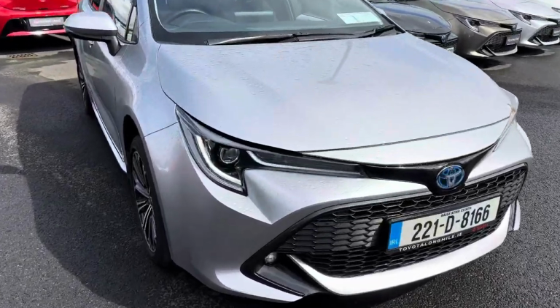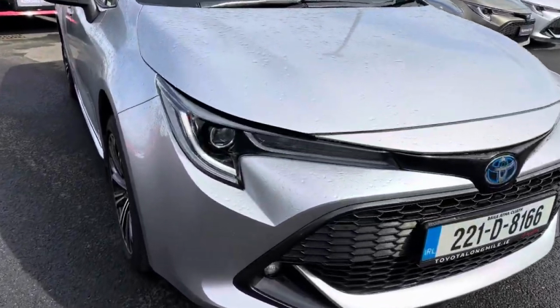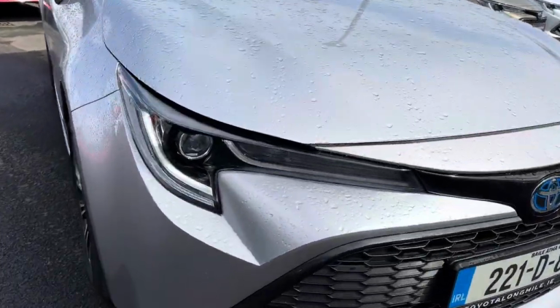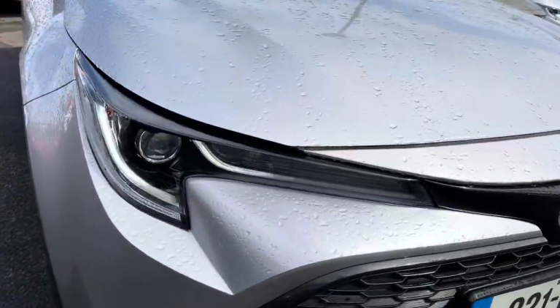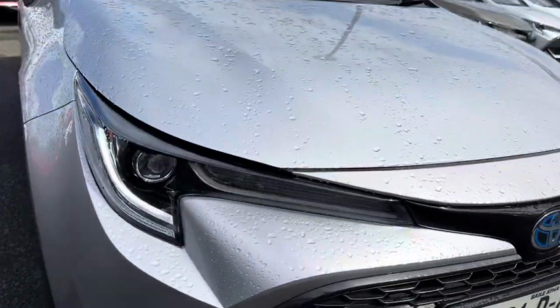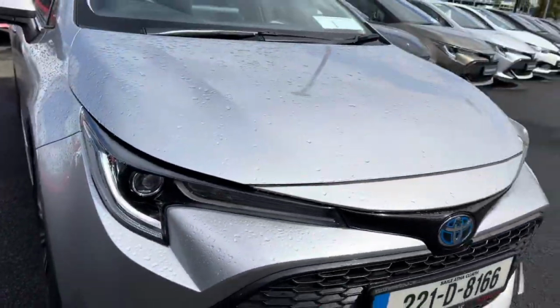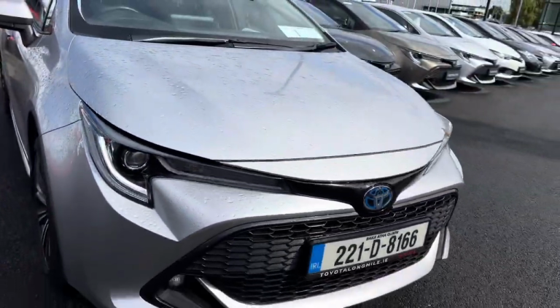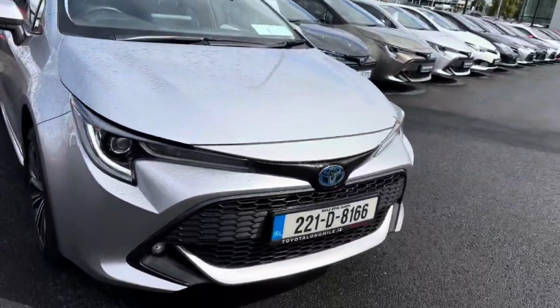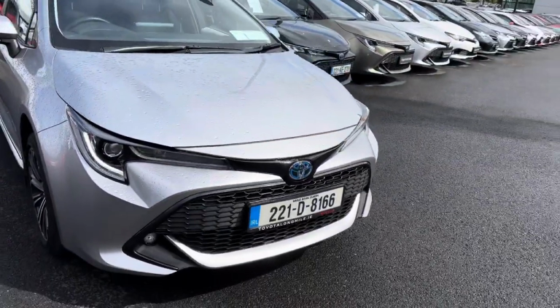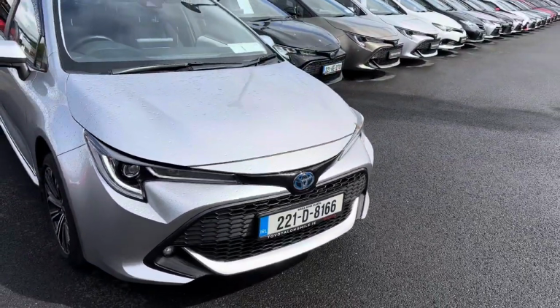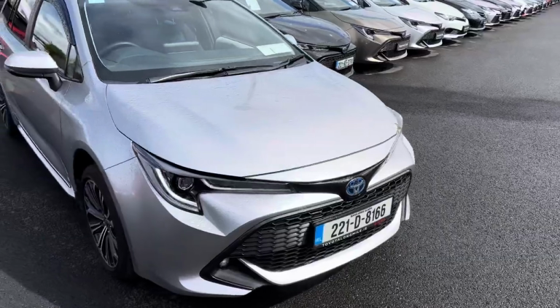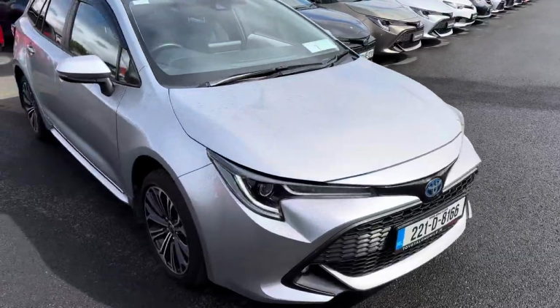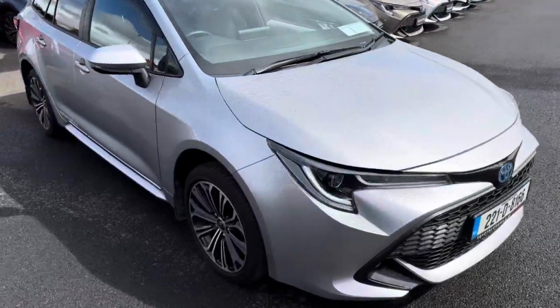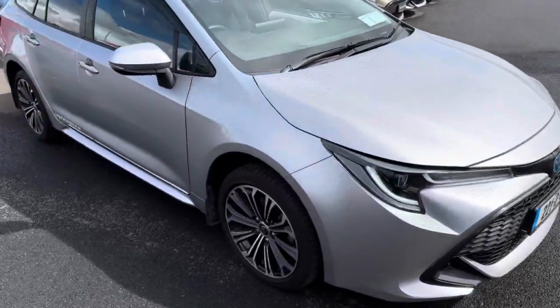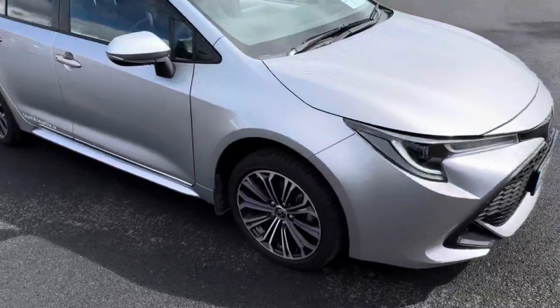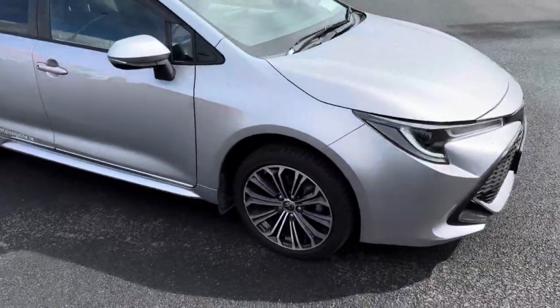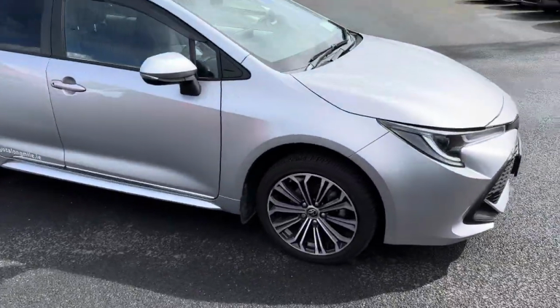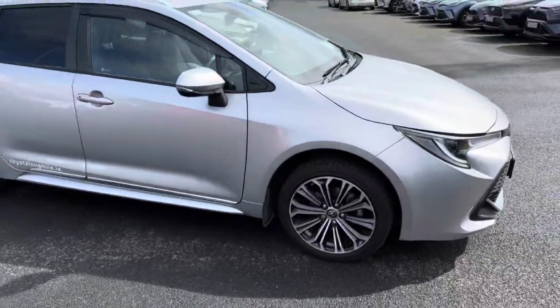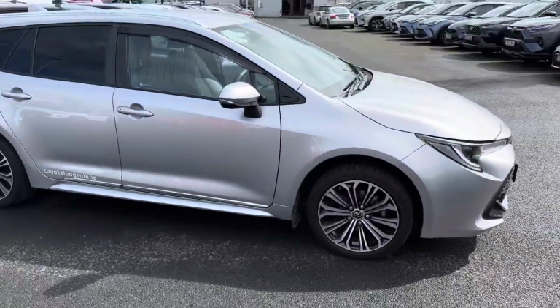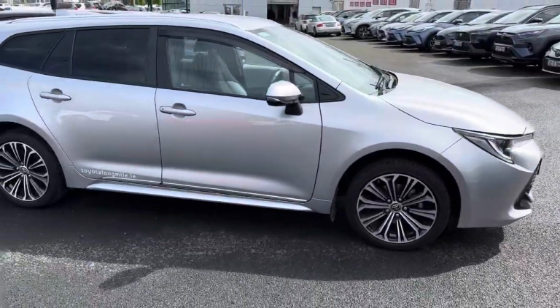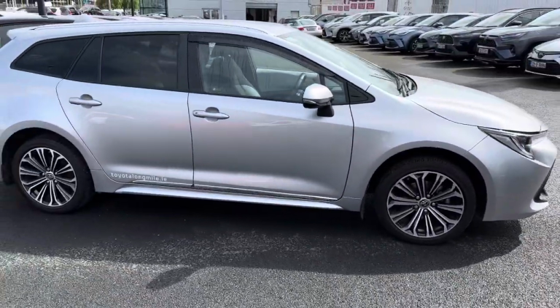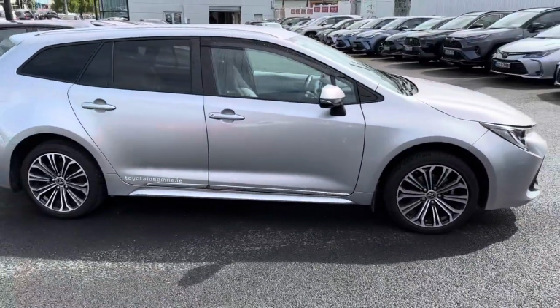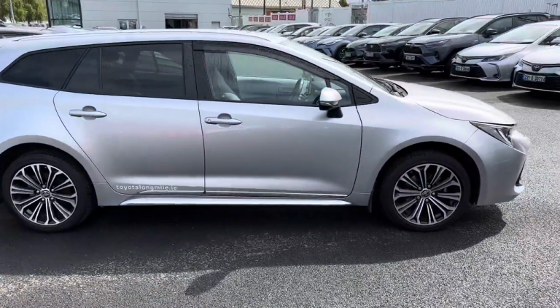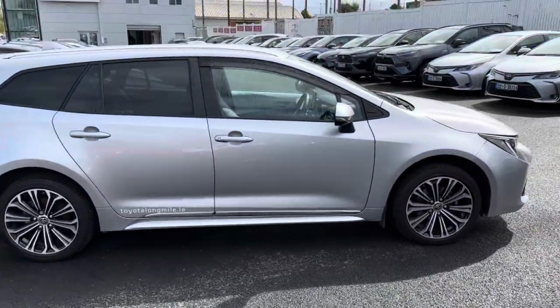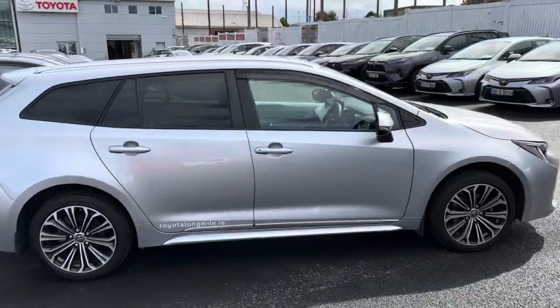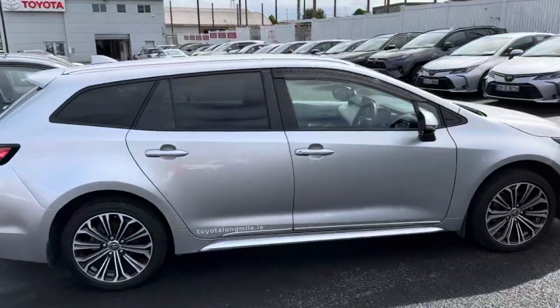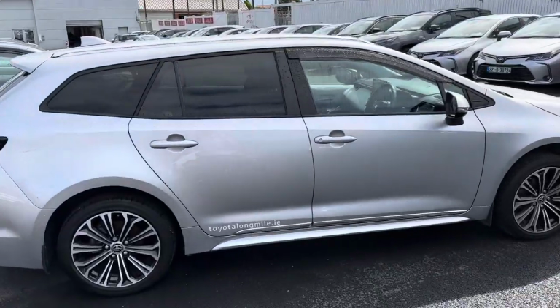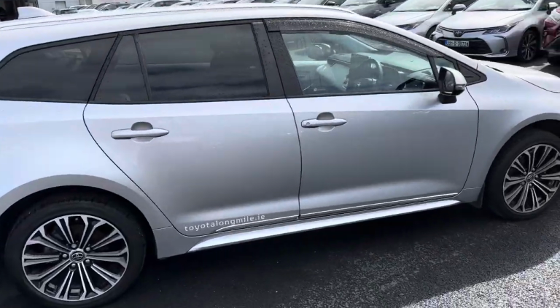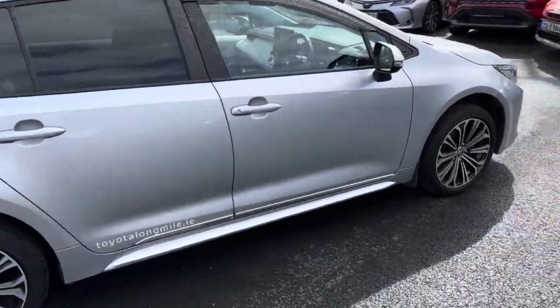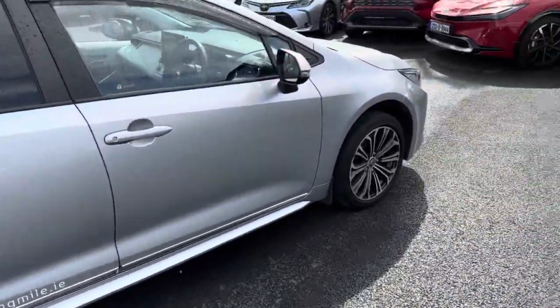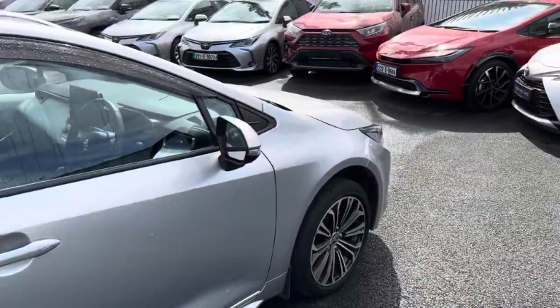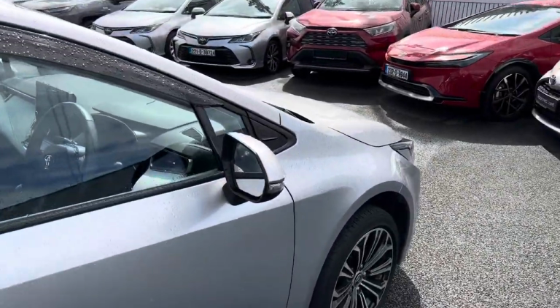LED daytime running lights, LED low and high beam, and LED front fog lights. 17-inch machine polished diamond-cut alloy wheels. Side chrome, rear tinted windows, and auto-folding mirrors.